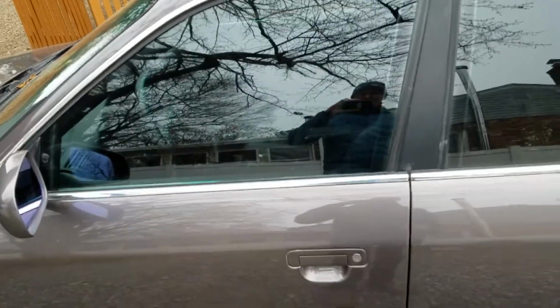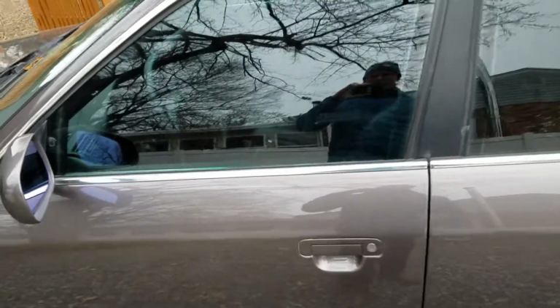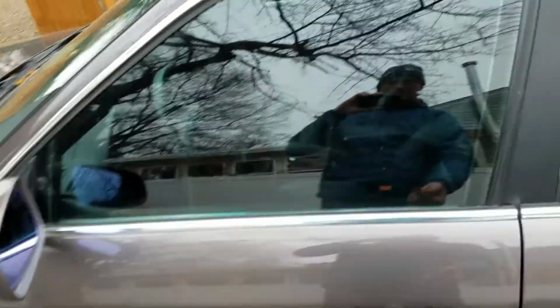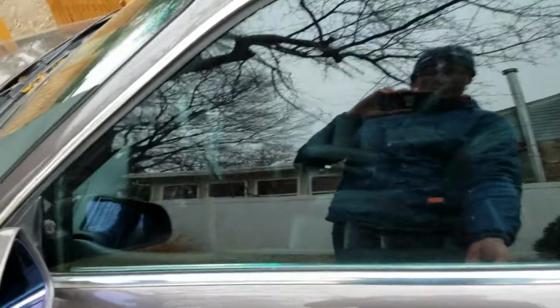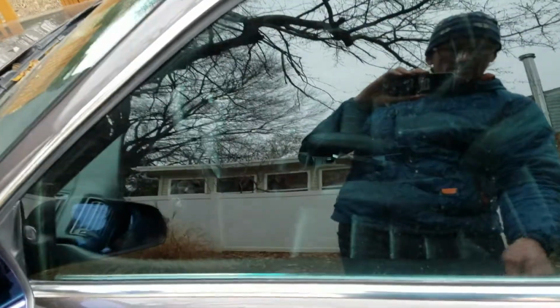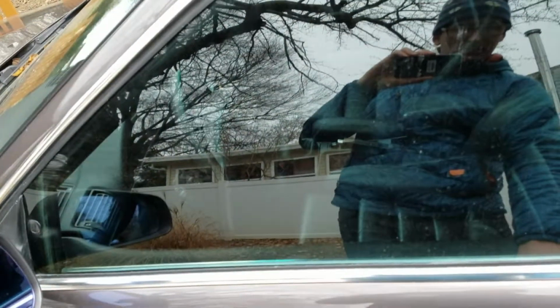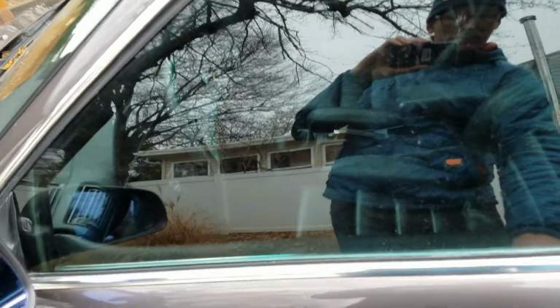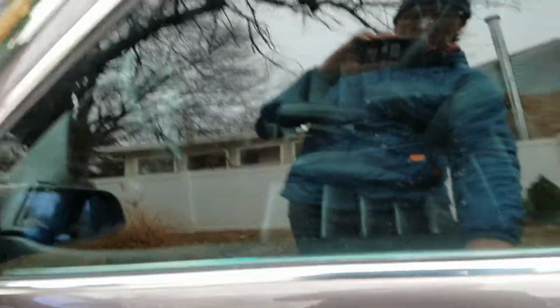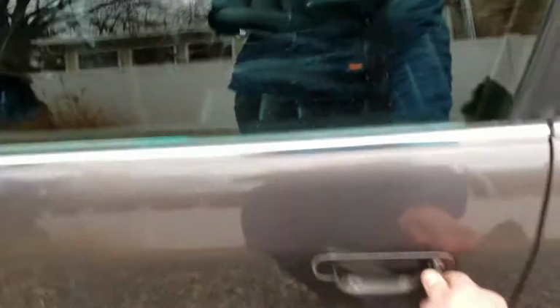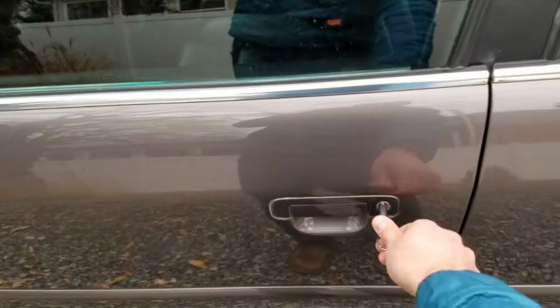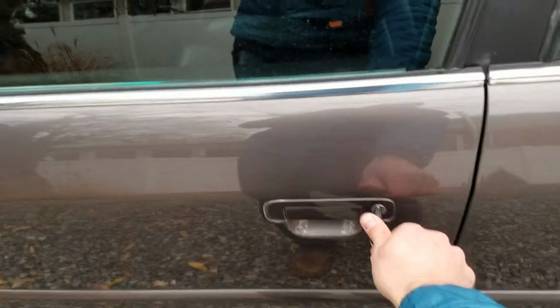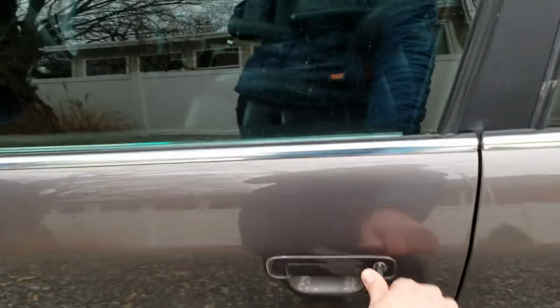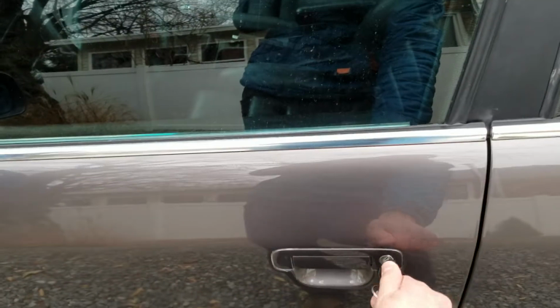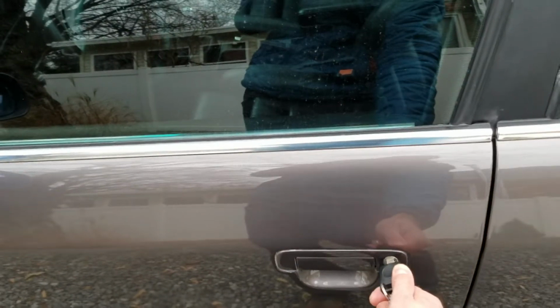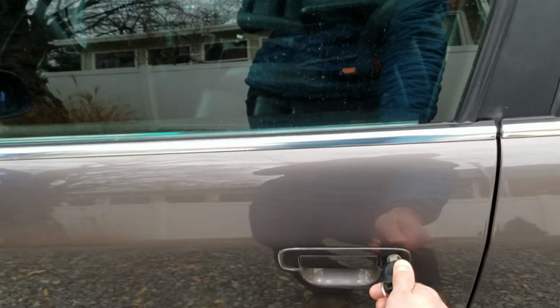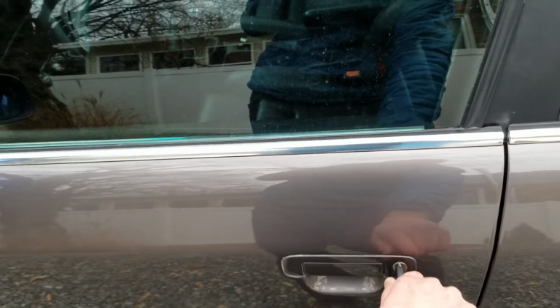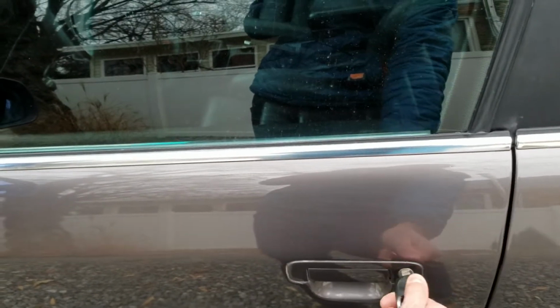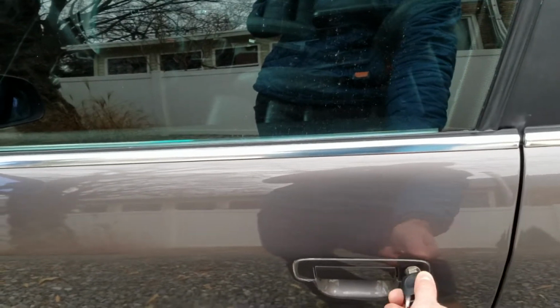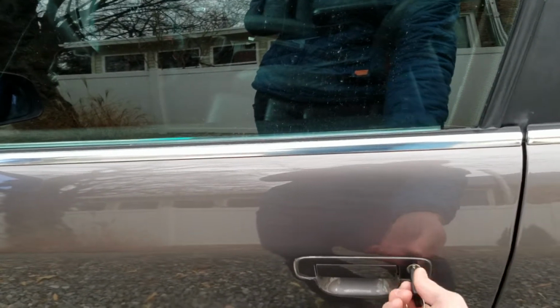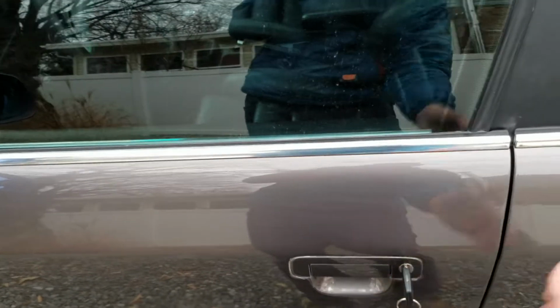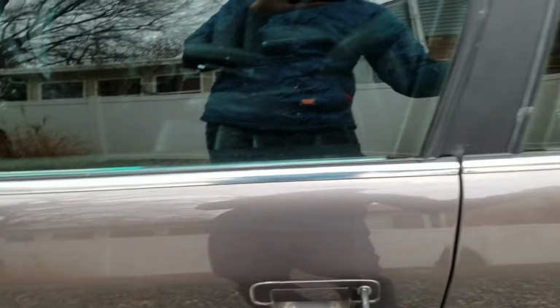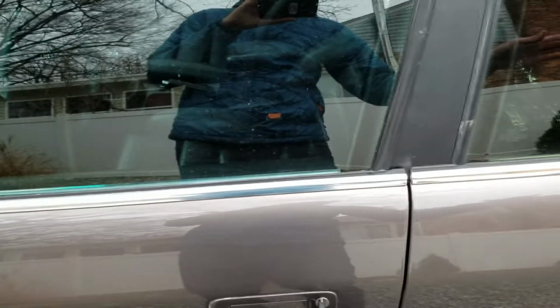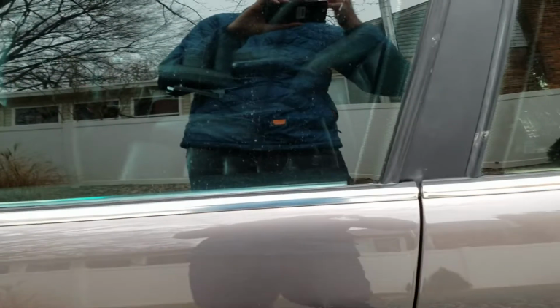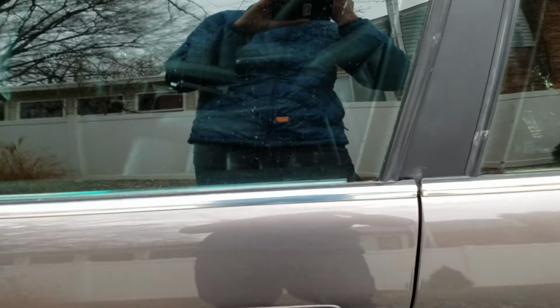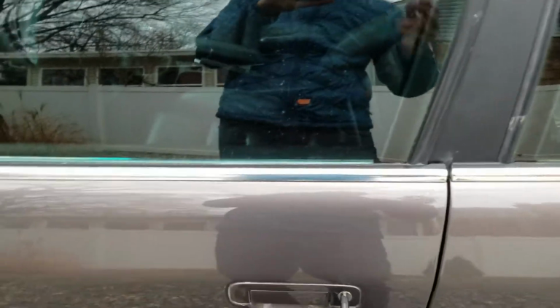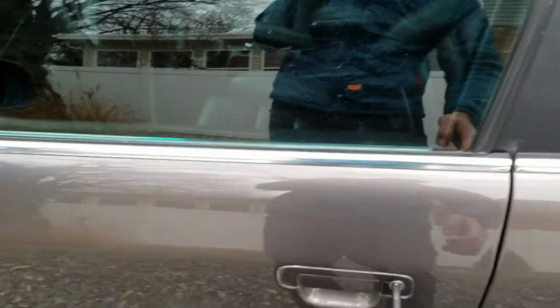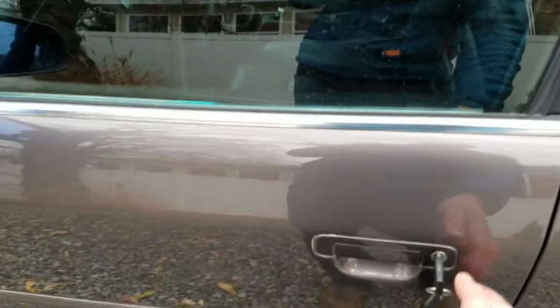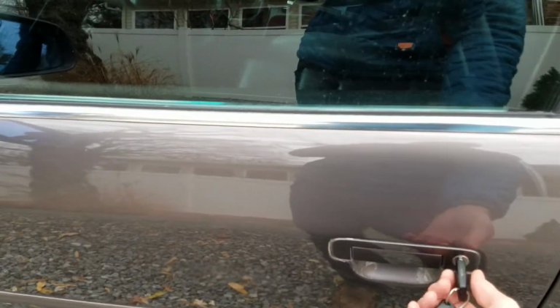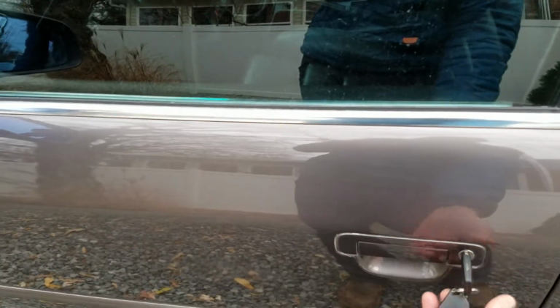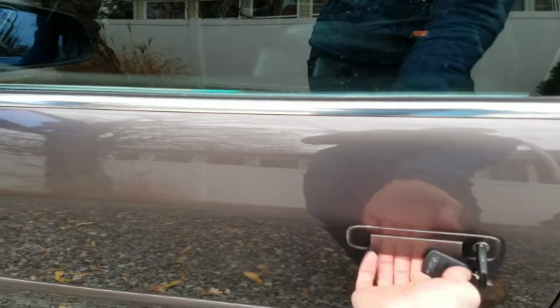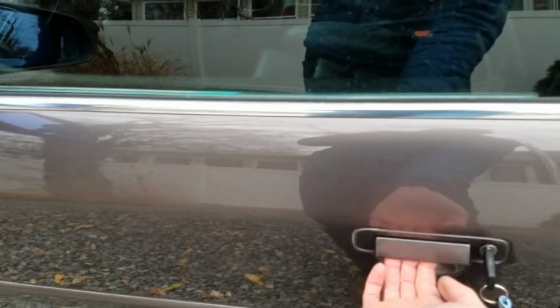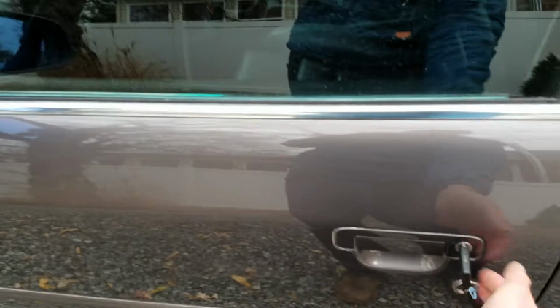All right, here's the deal. Key in, lock the door, the alarm says it's set, doors are locked.